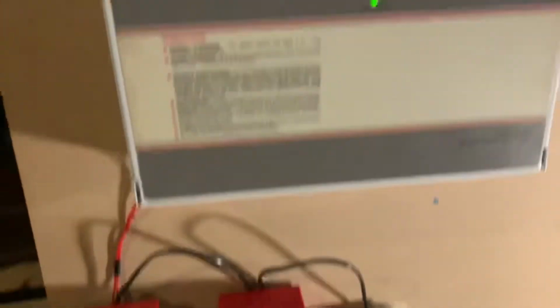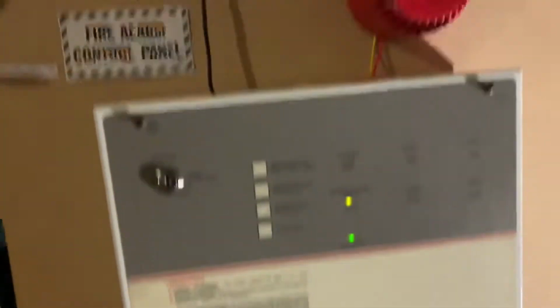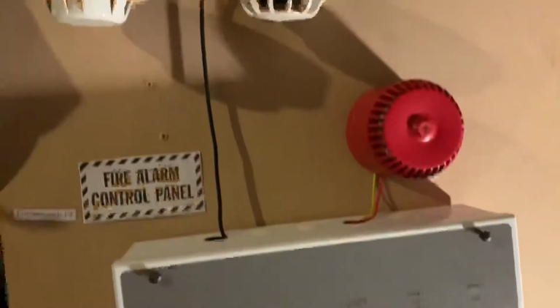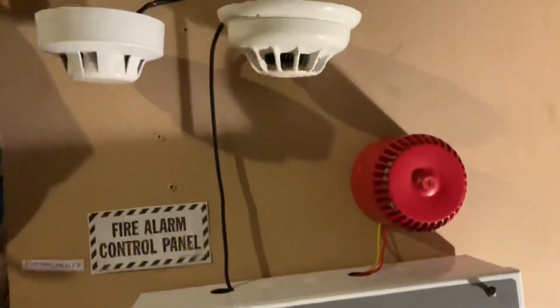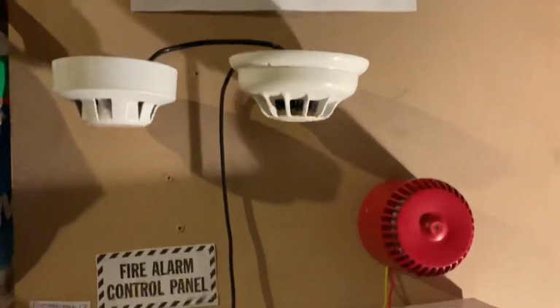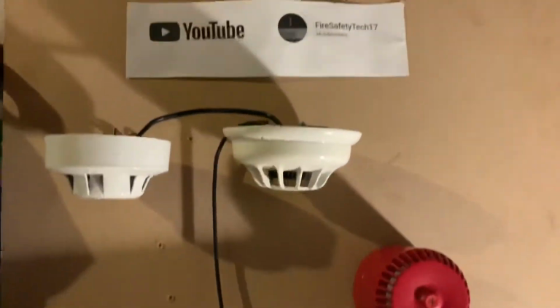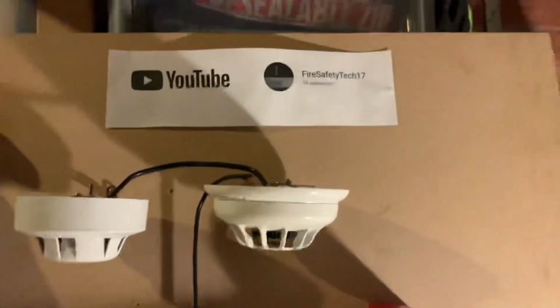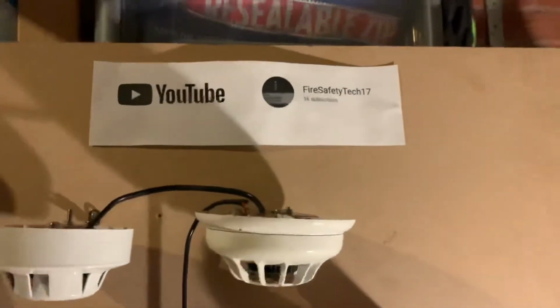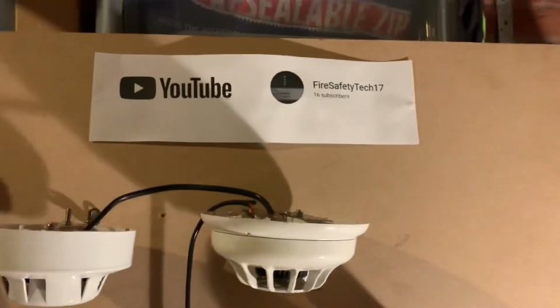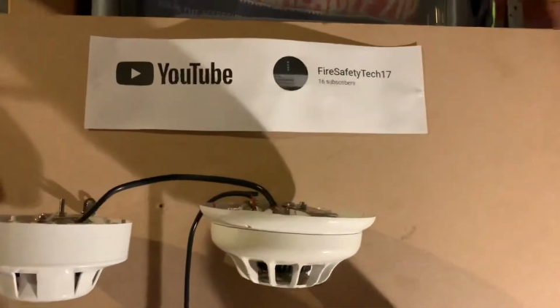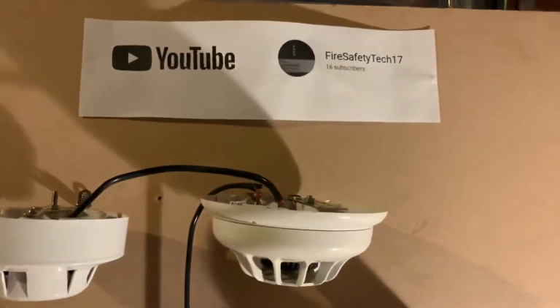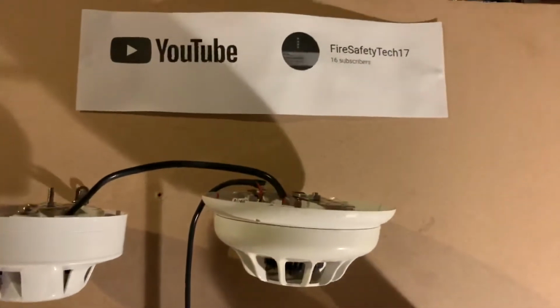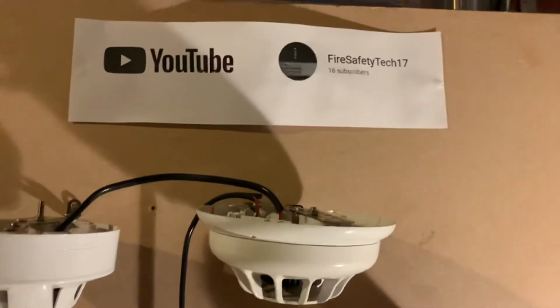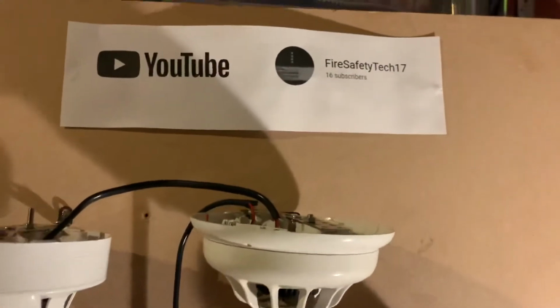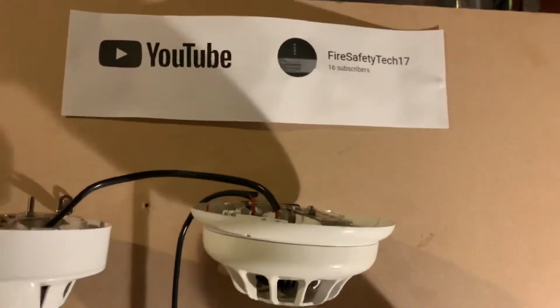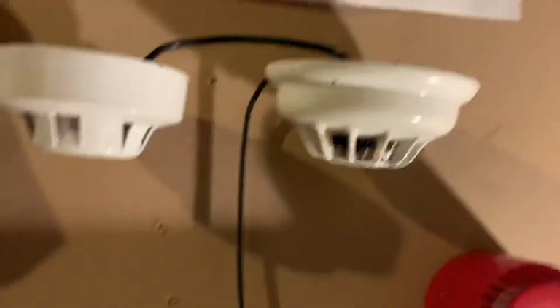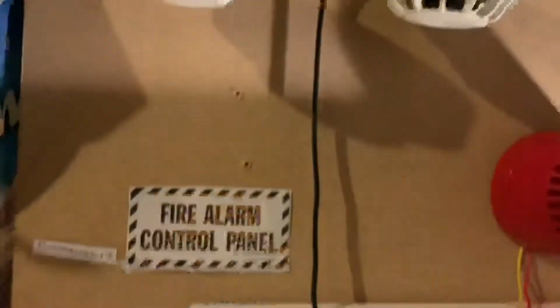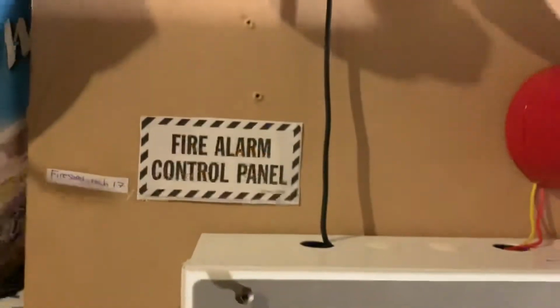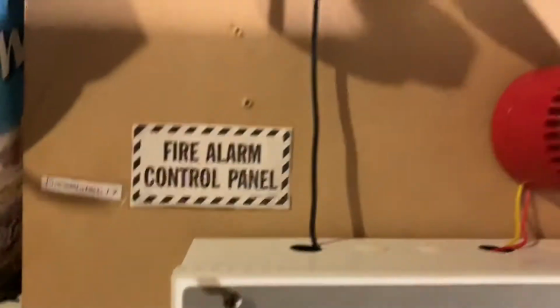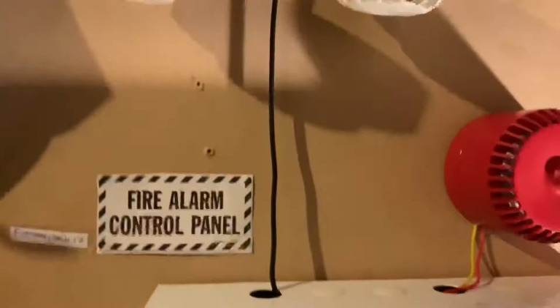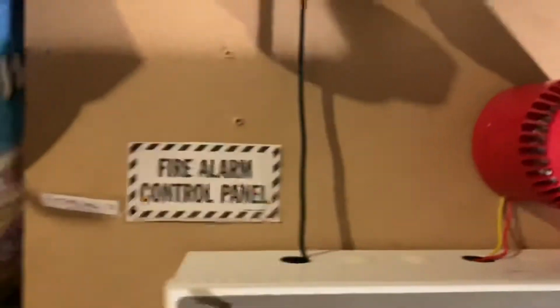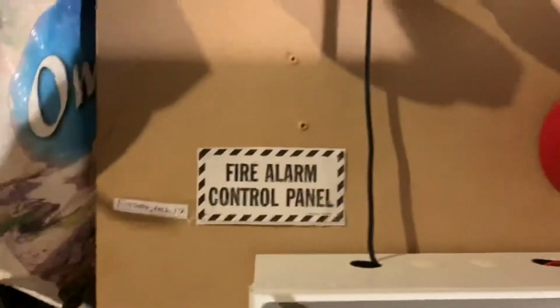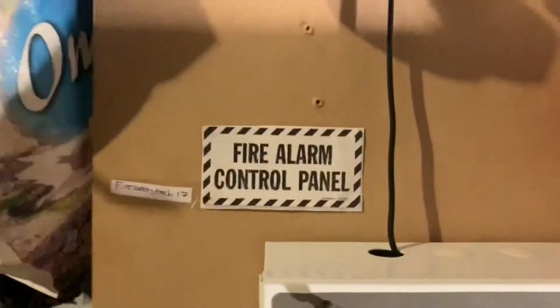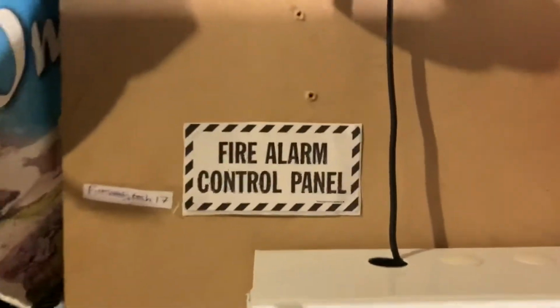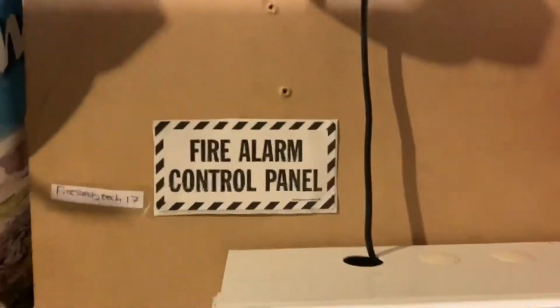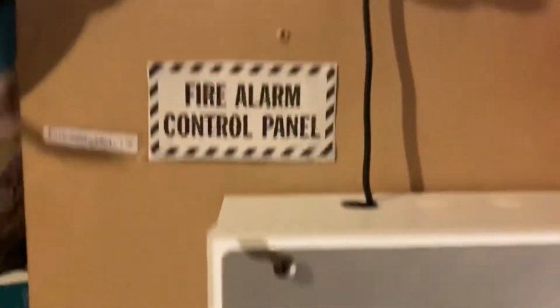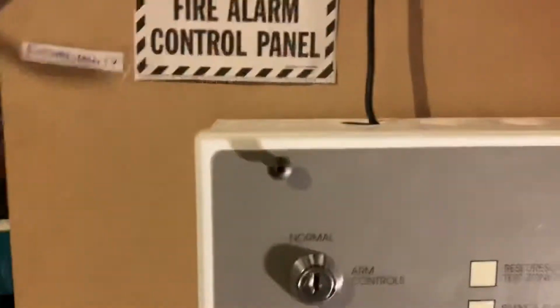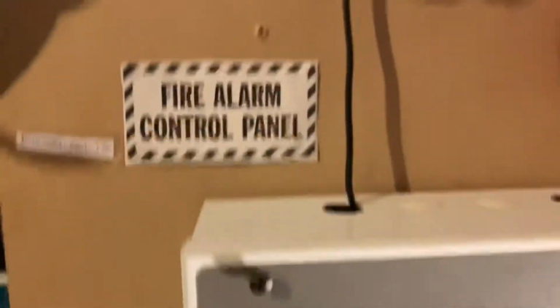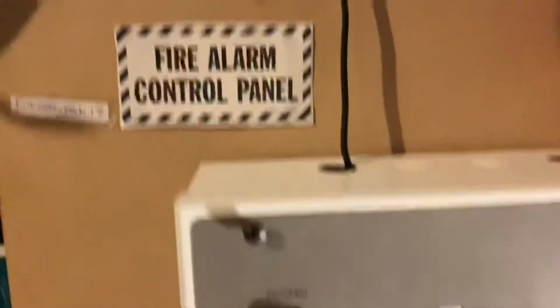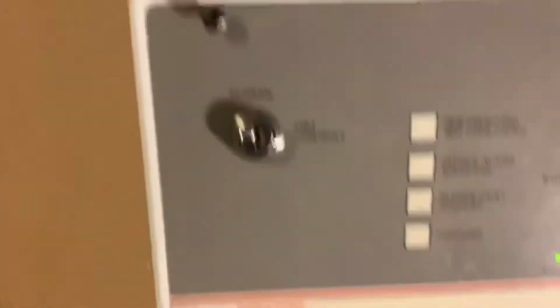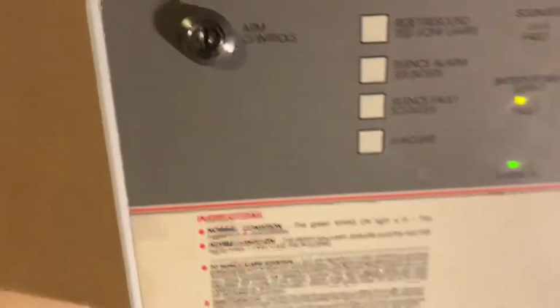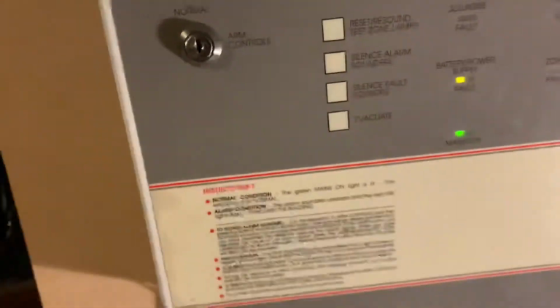I've also got some stickers here — YouTube Fire Safety Tech 17. Be sure to subscribe as well, and I've got this fire alarm control panel sign.